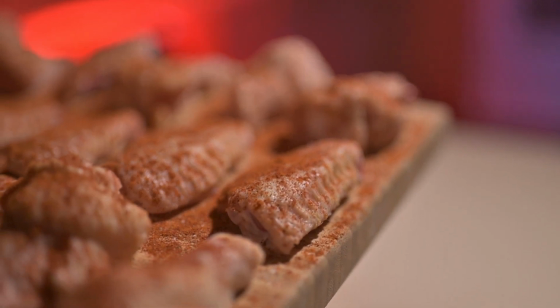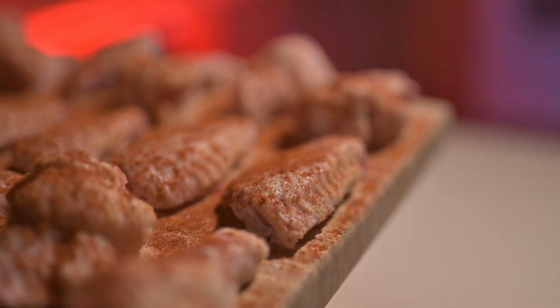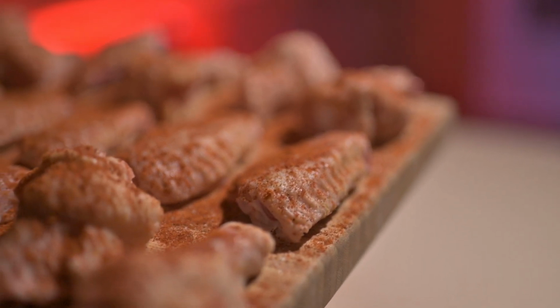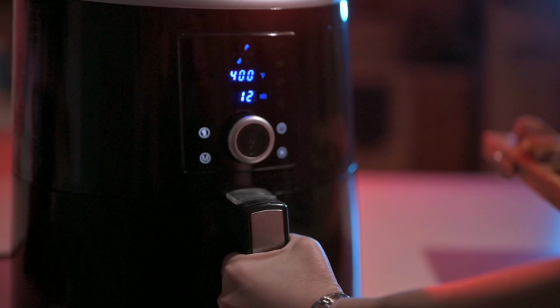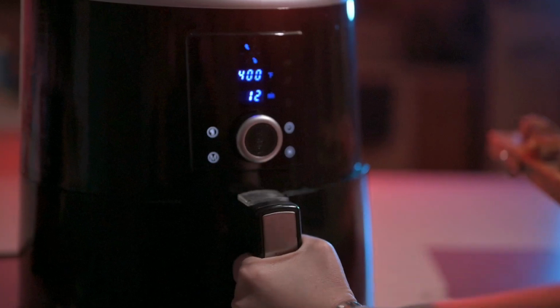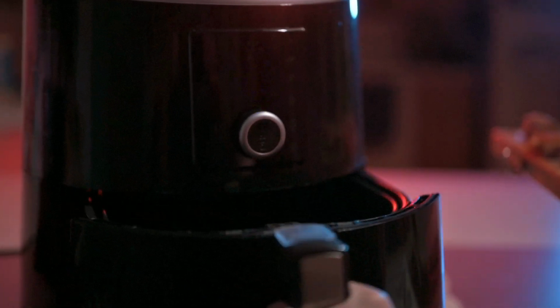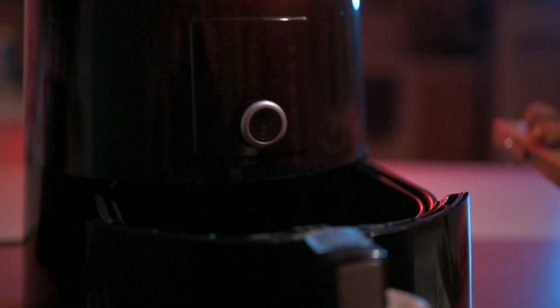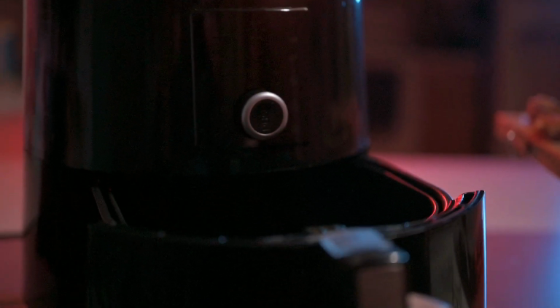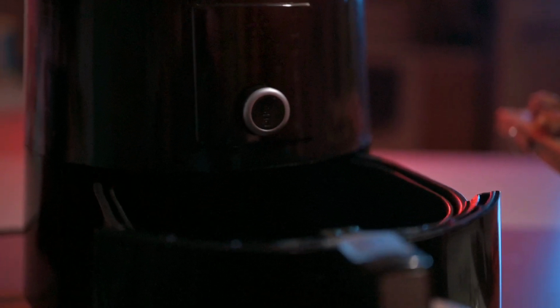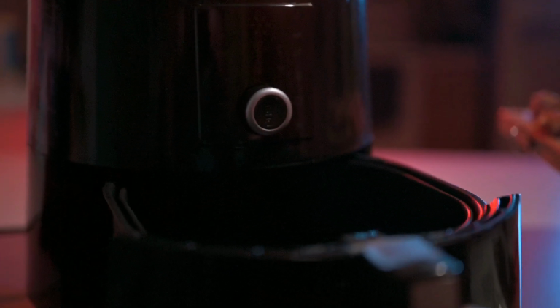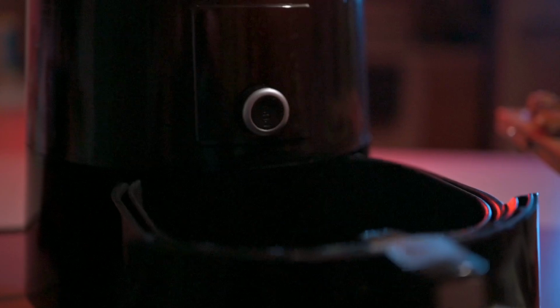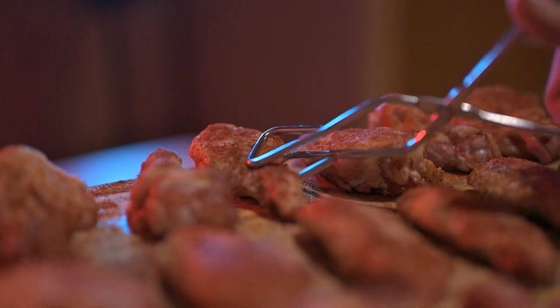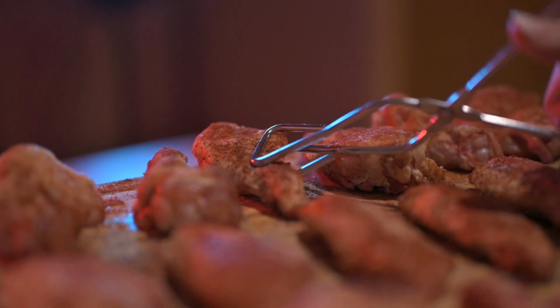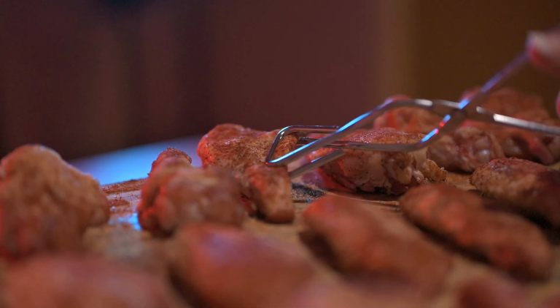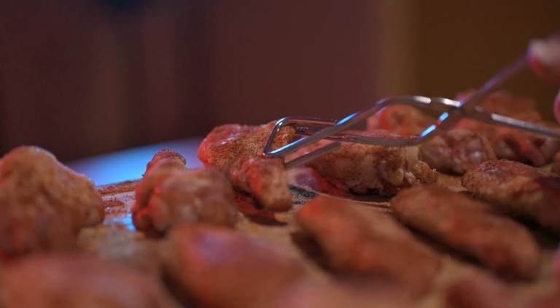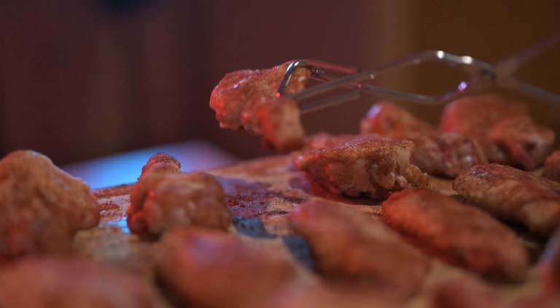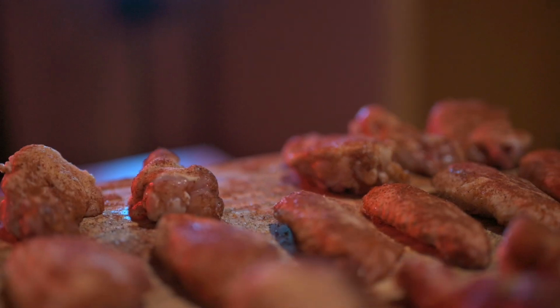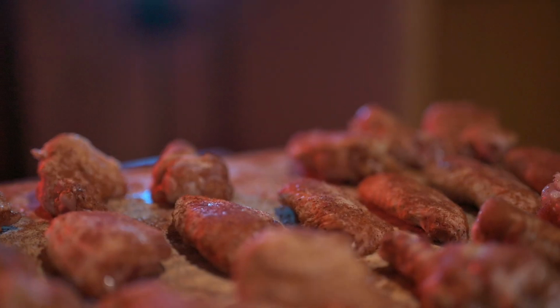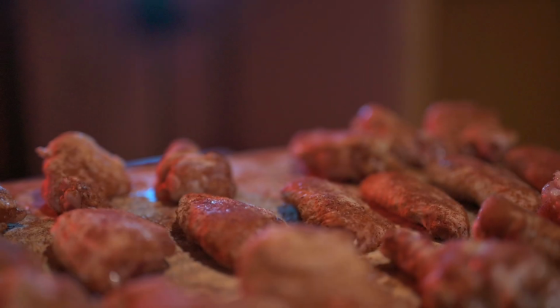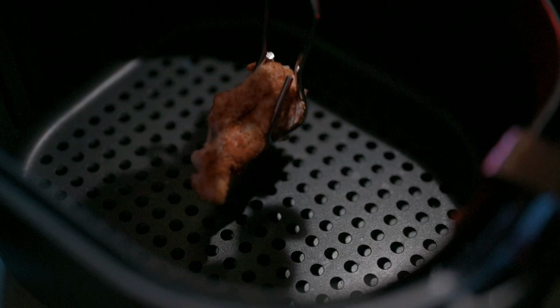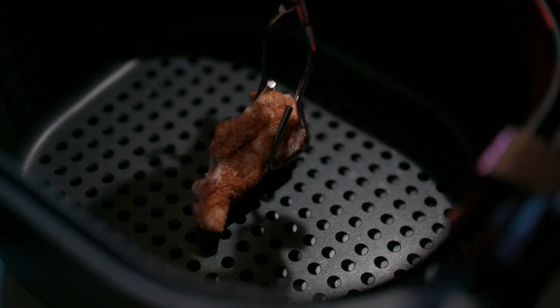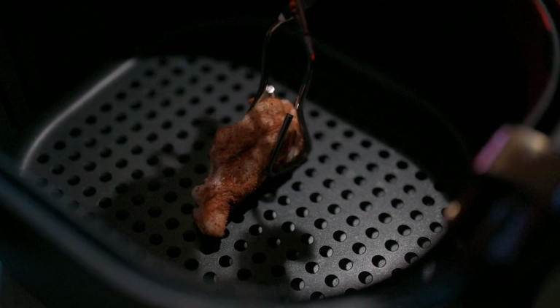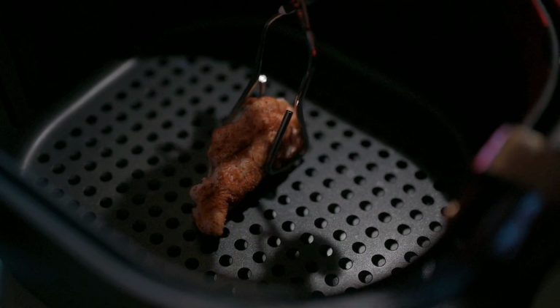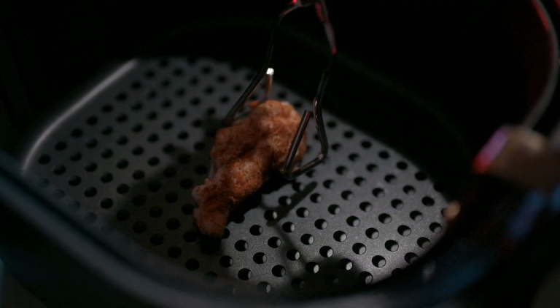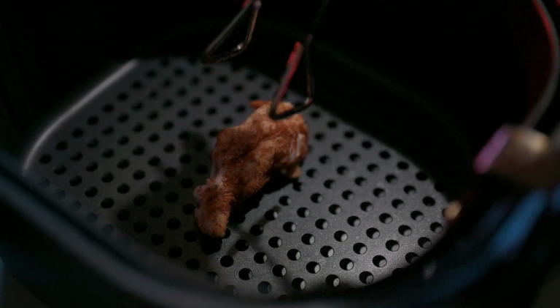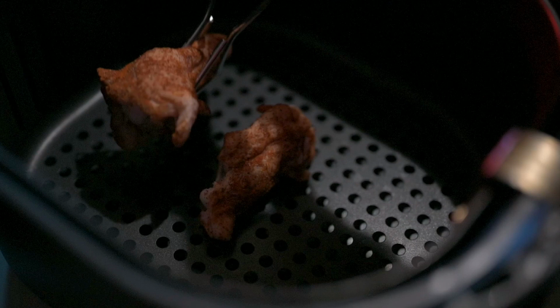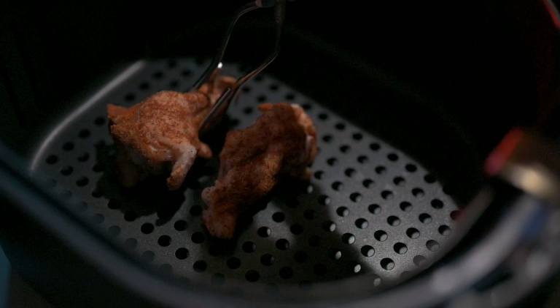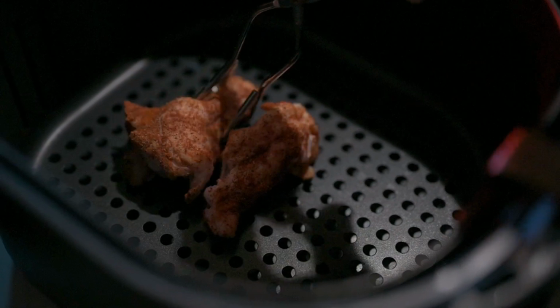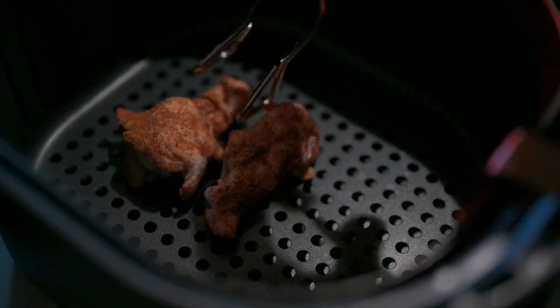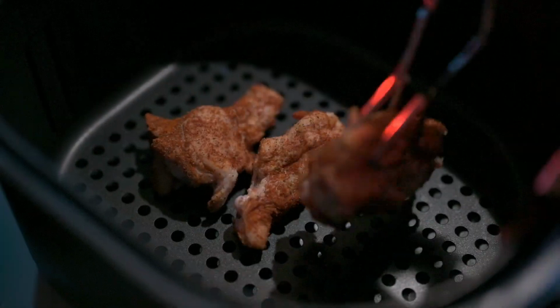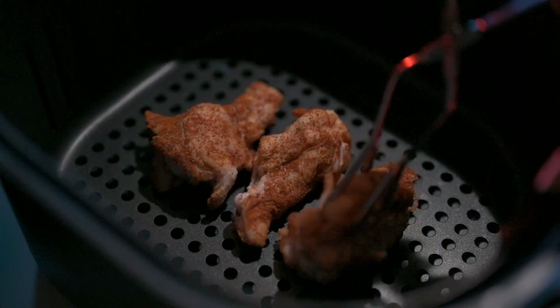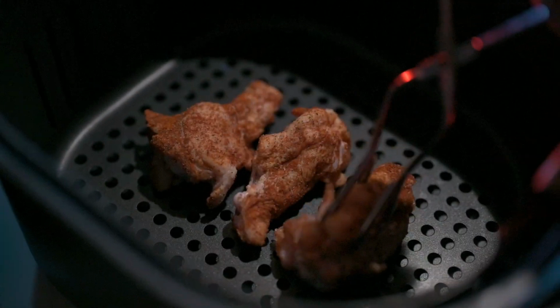With the fryer set to 400 degrees, we're gonna load these babies up. But we gotta make sure they got room to breathe.